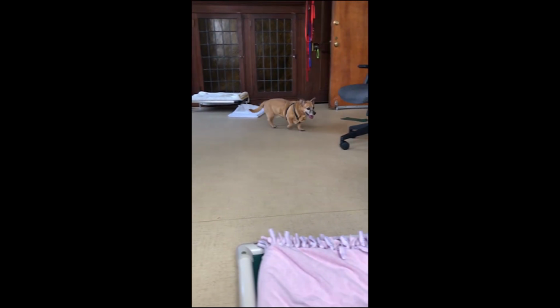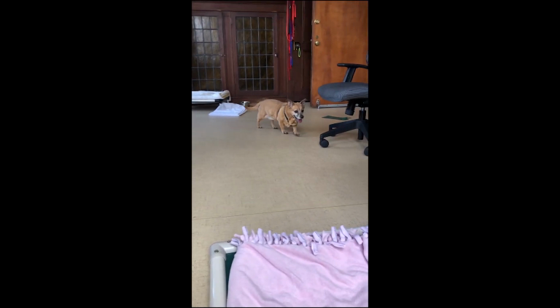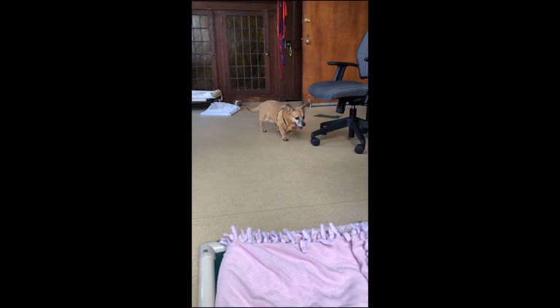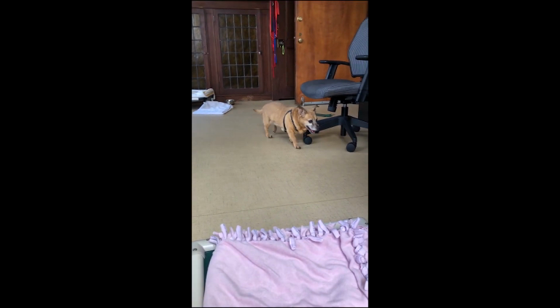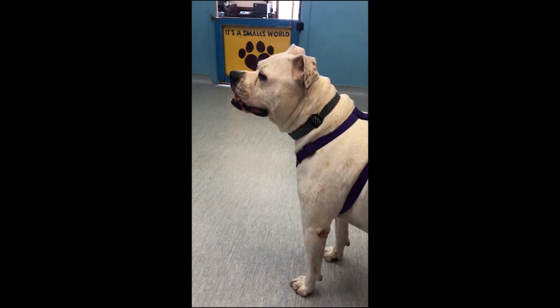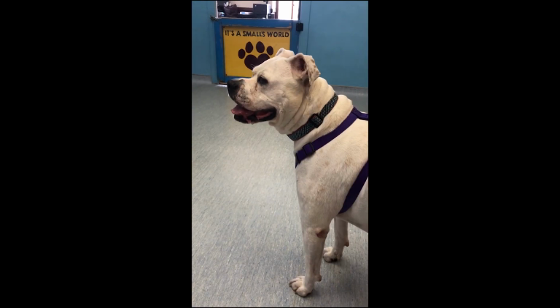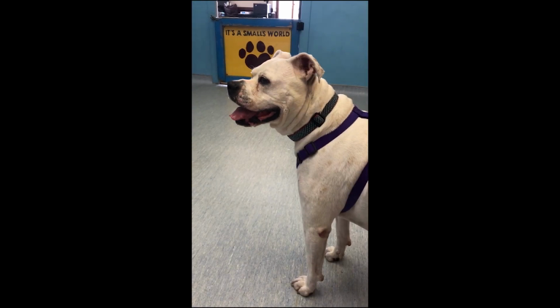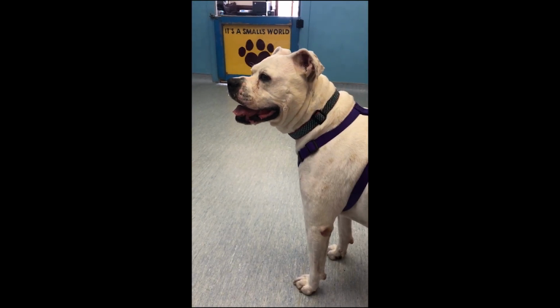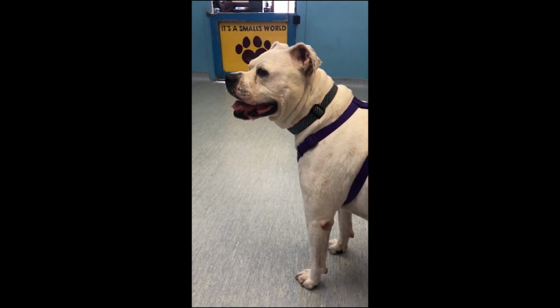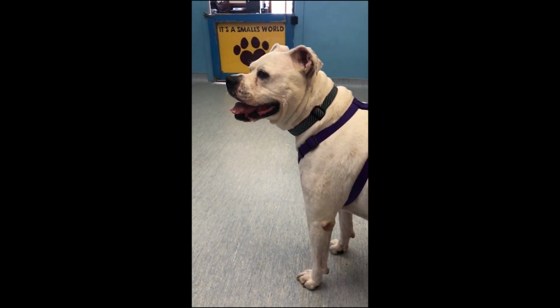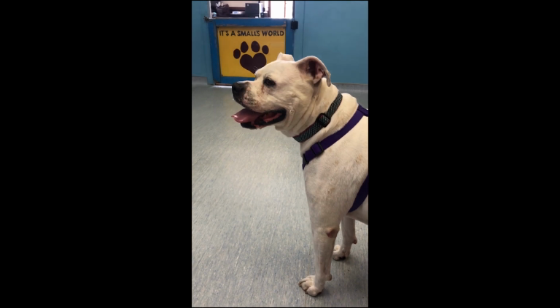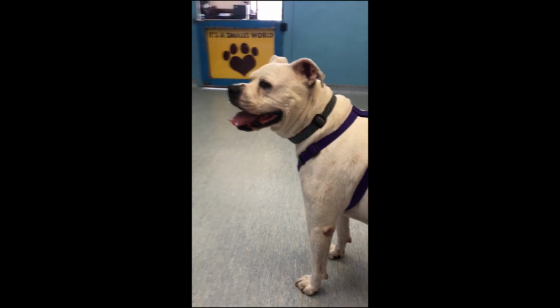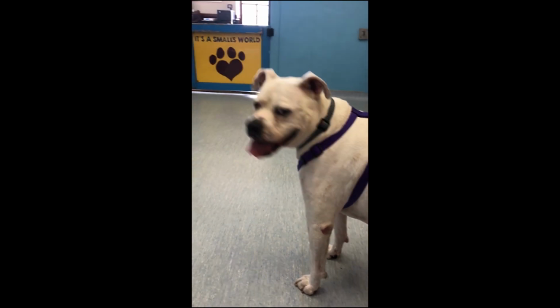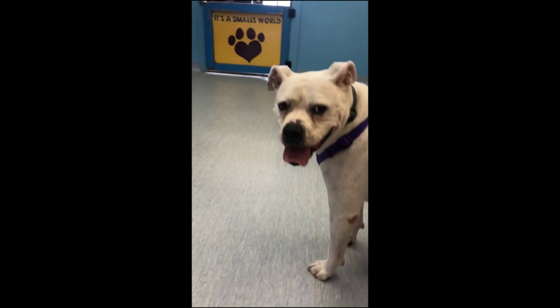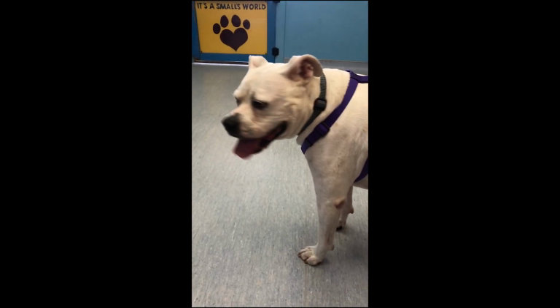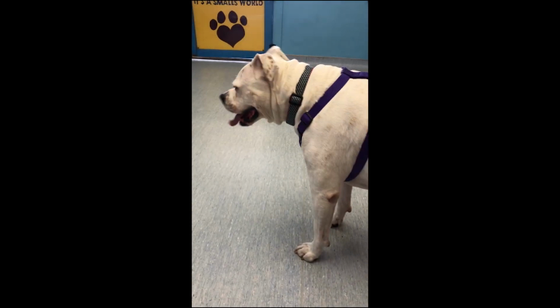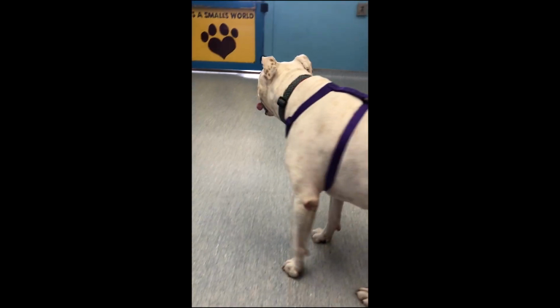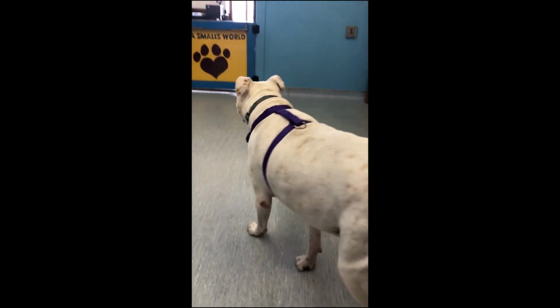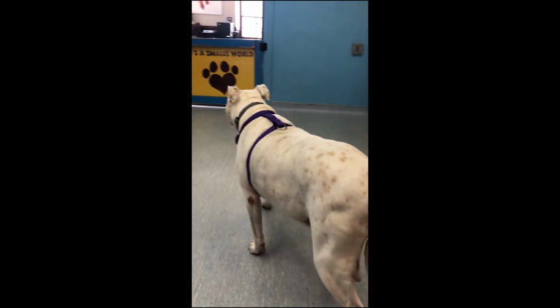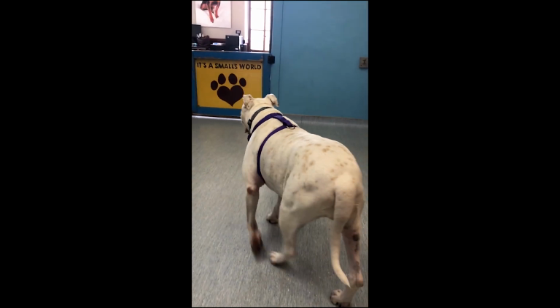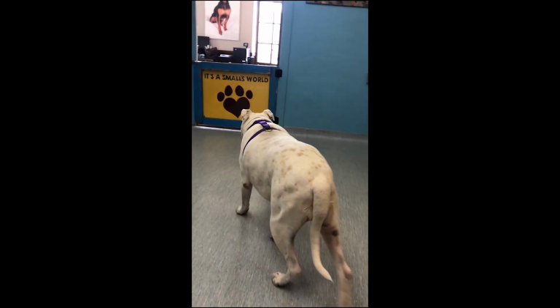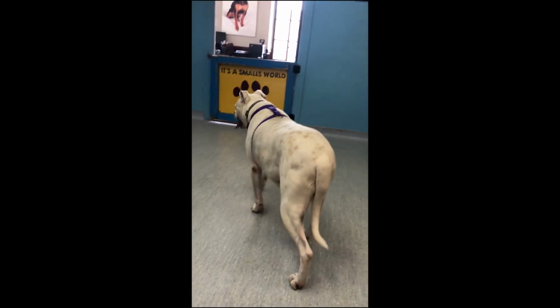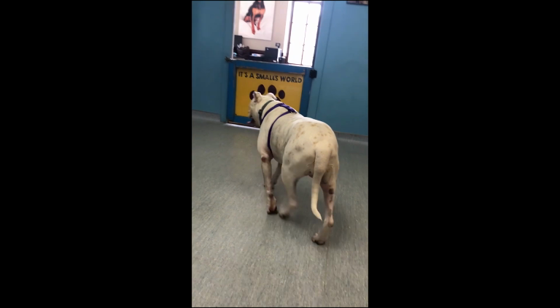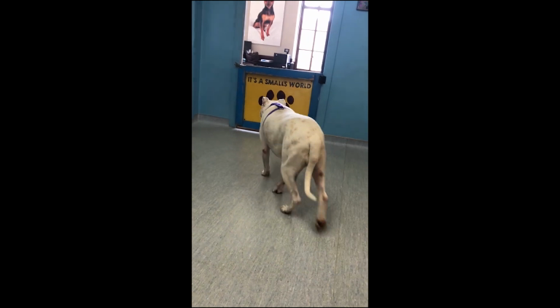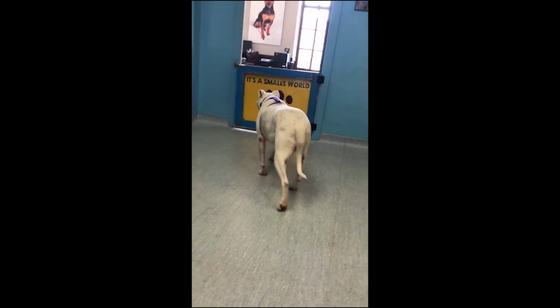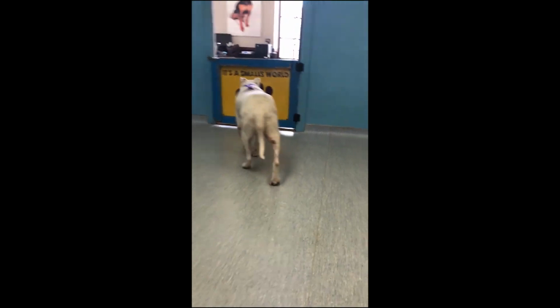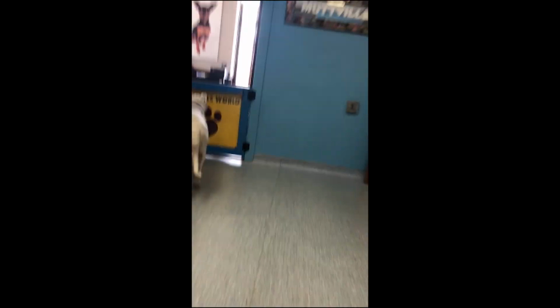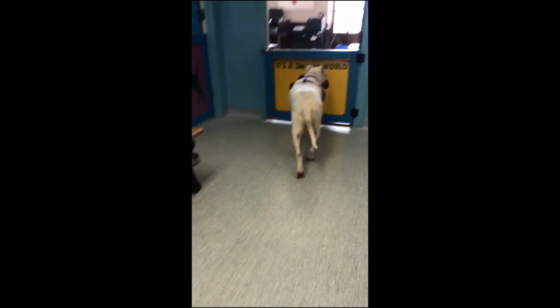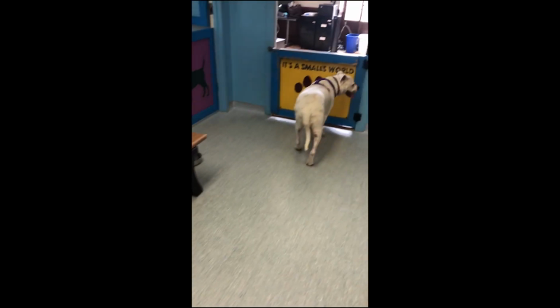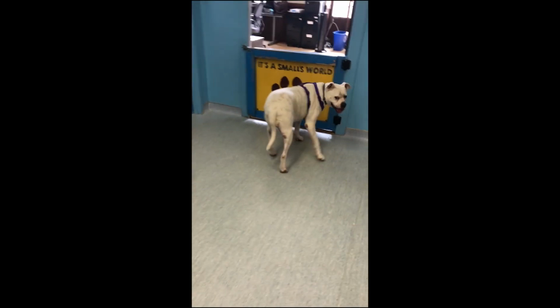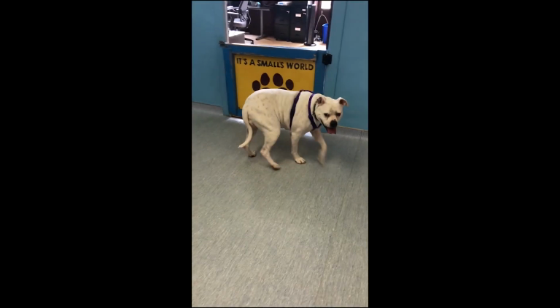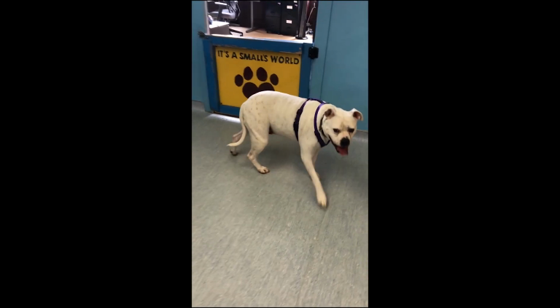Oh, she's perfect. Look at her. This is Kira. Kira's an American Bulldog. Look at the chunk. It's perfect. She's got all these freckles.